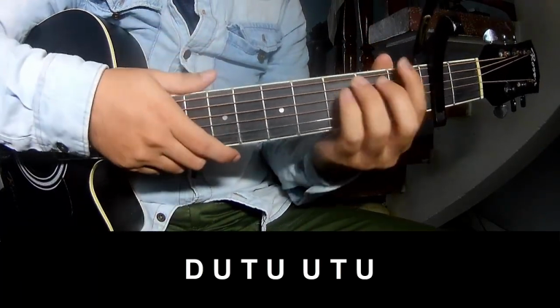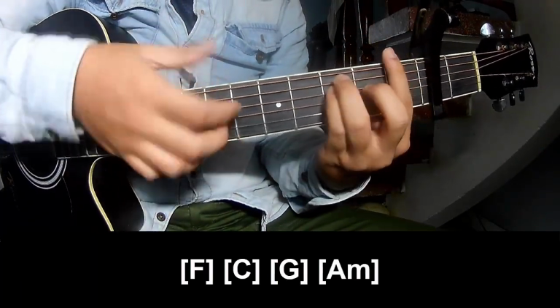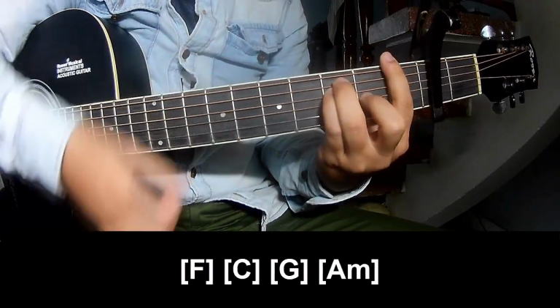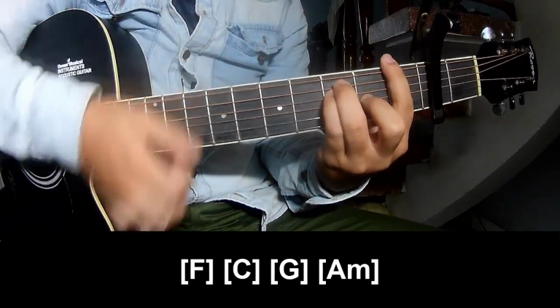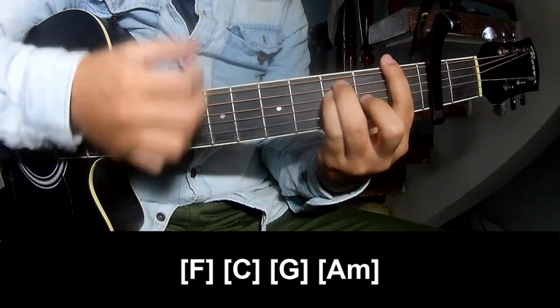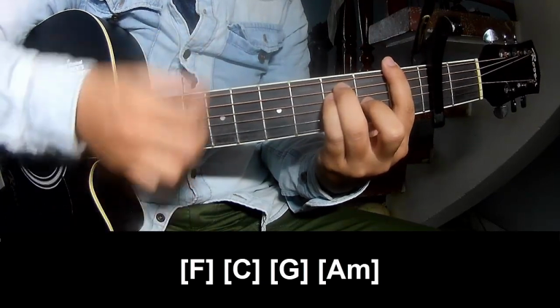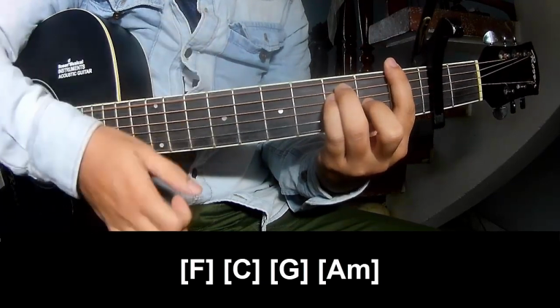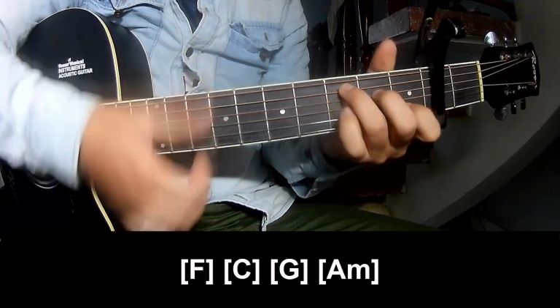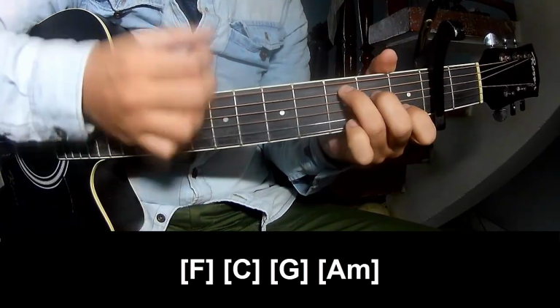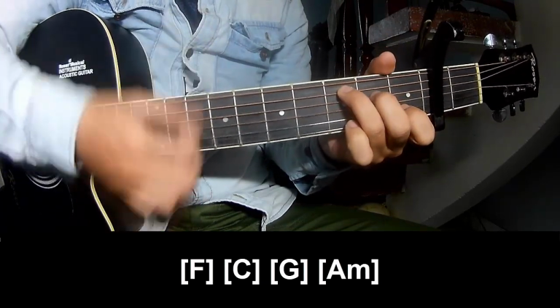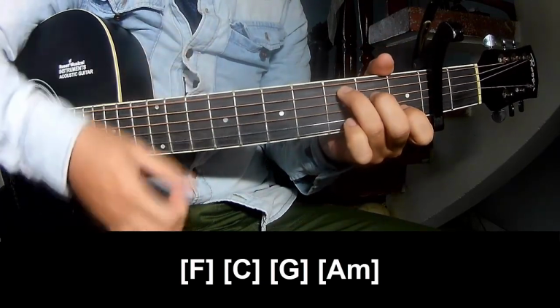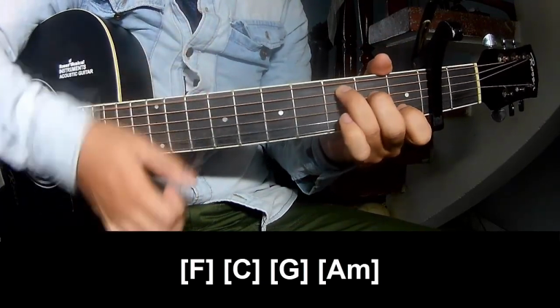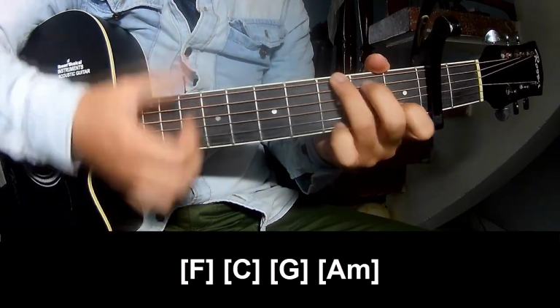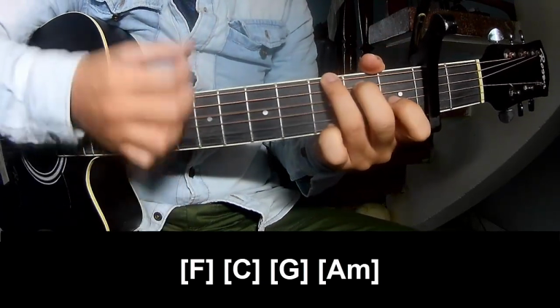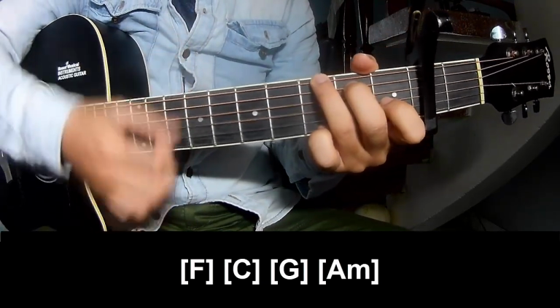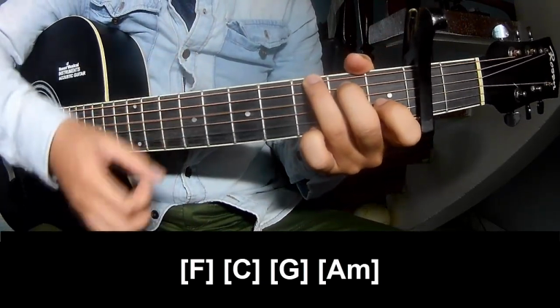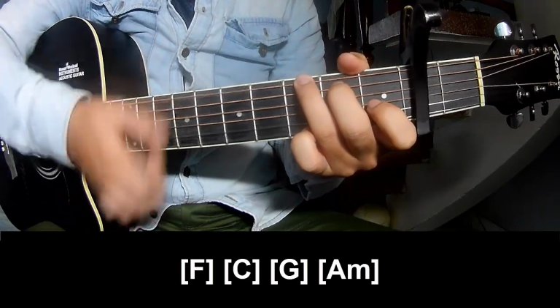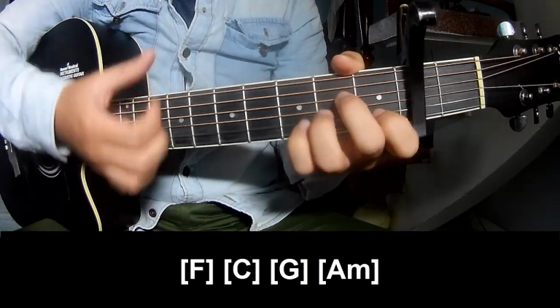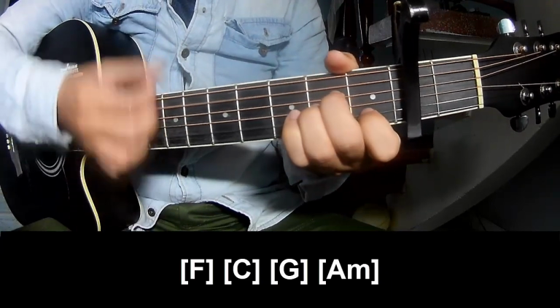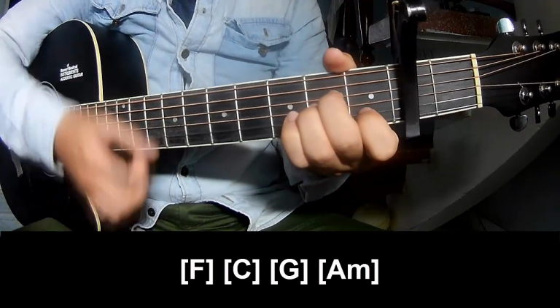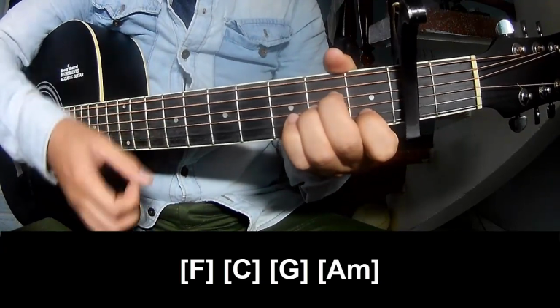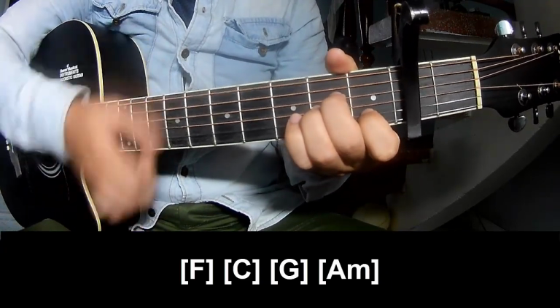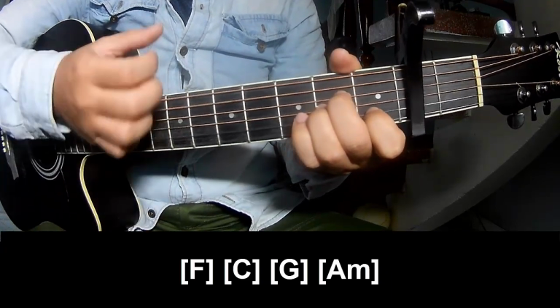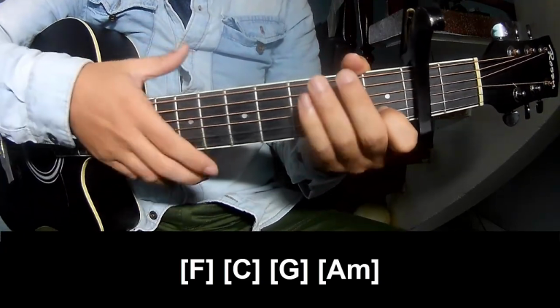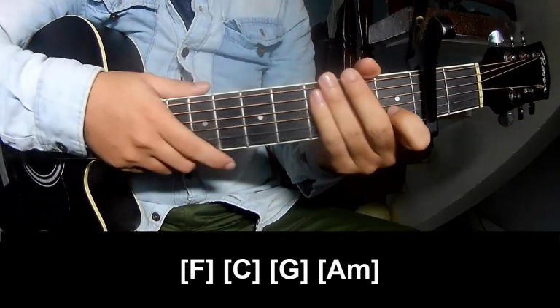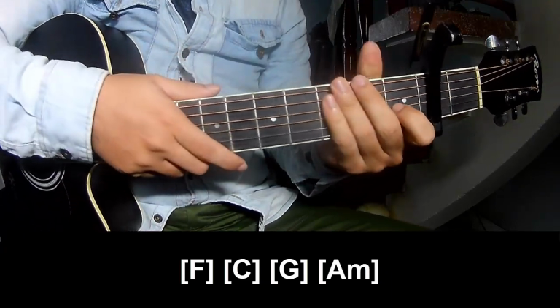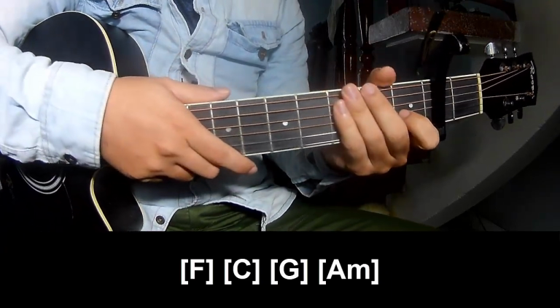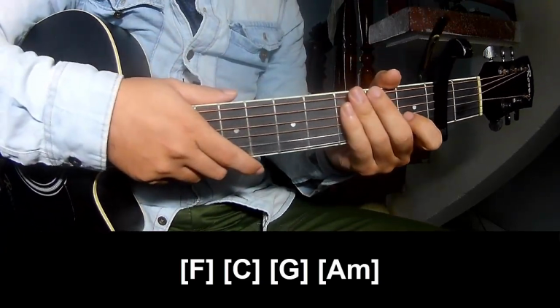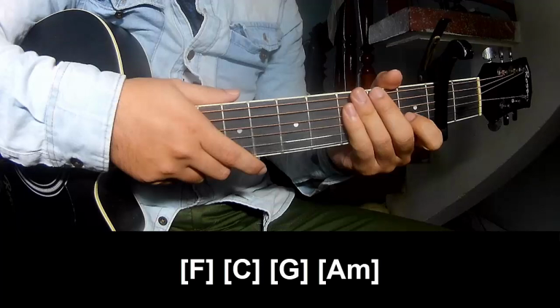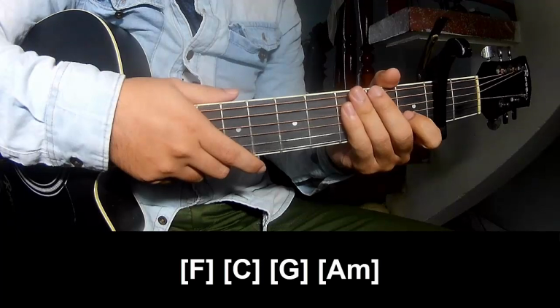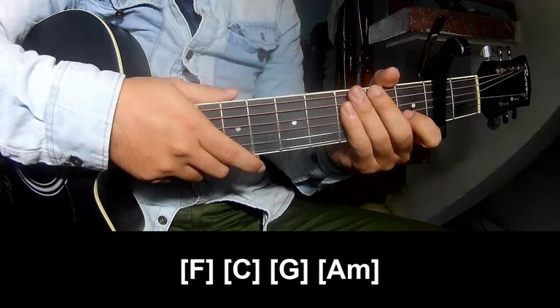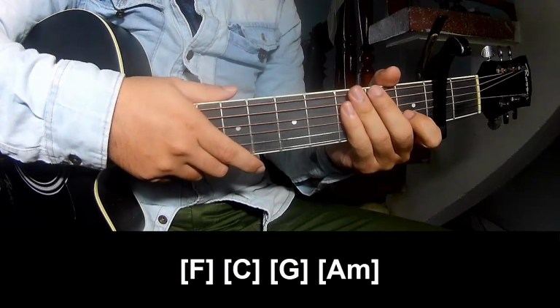And play long: F, C, G, A, M. And this strum is the same way for the rest. Thank you for watching and see you again, bye bye.